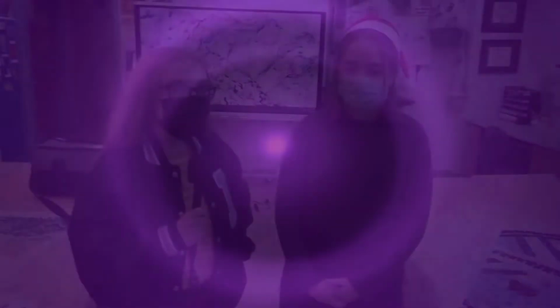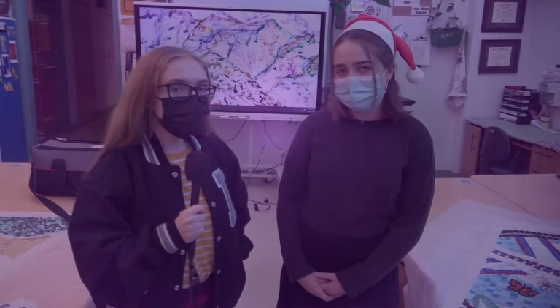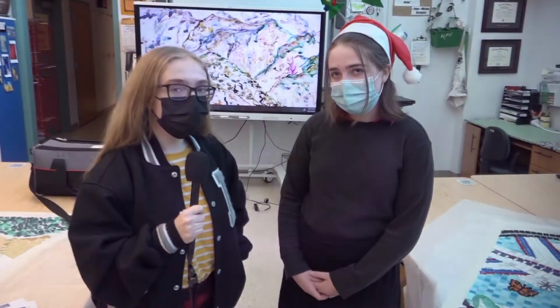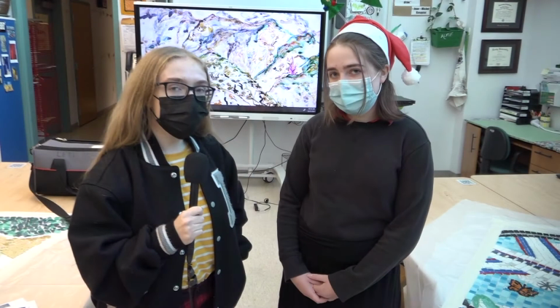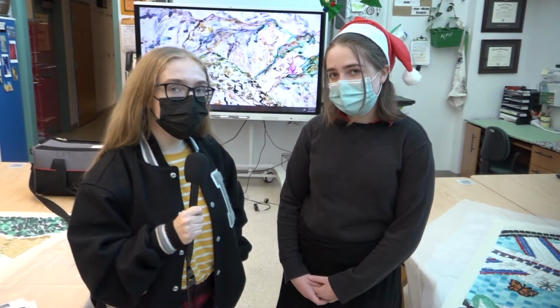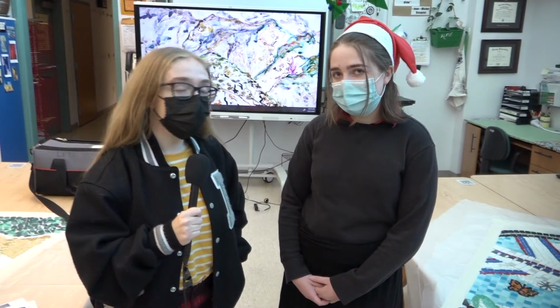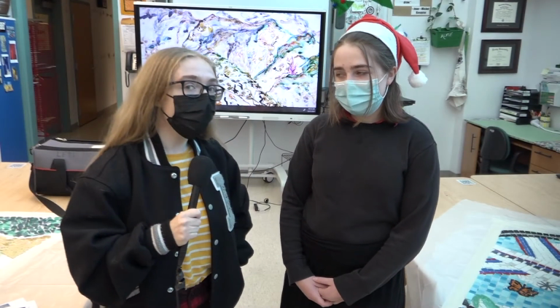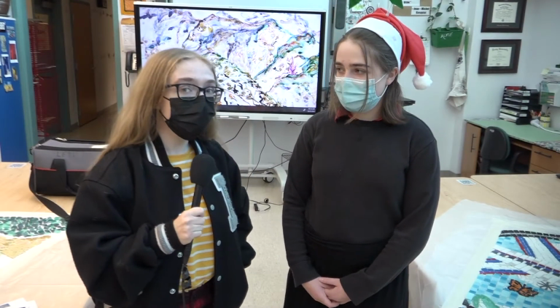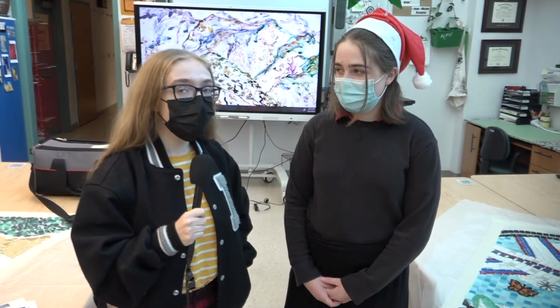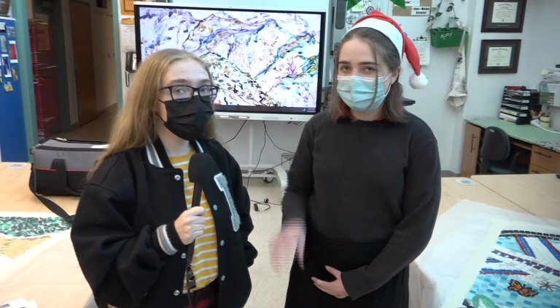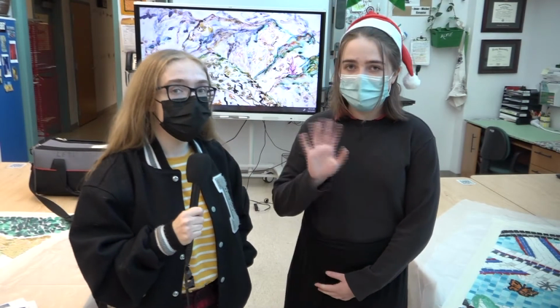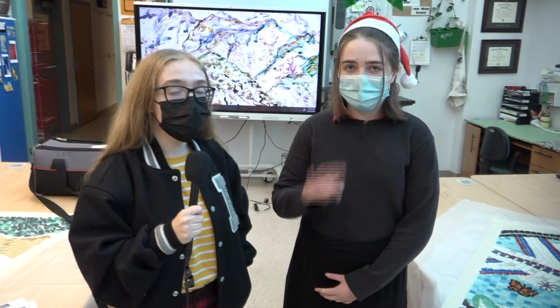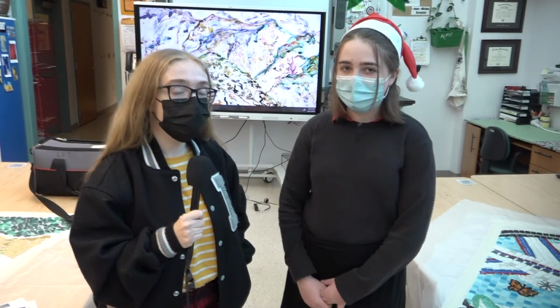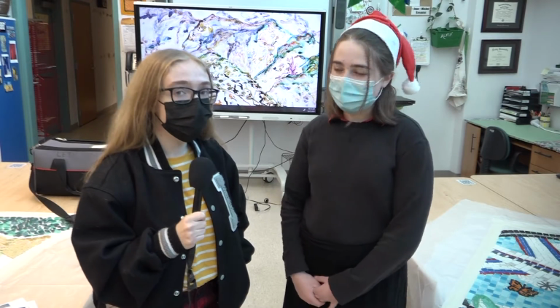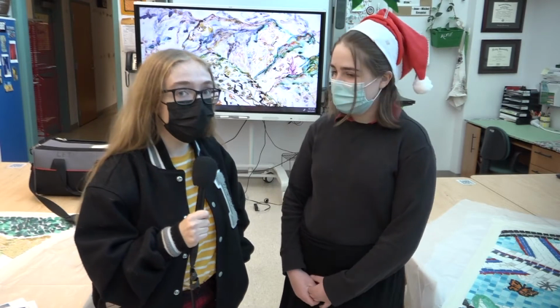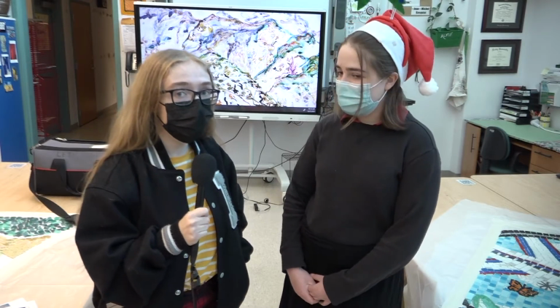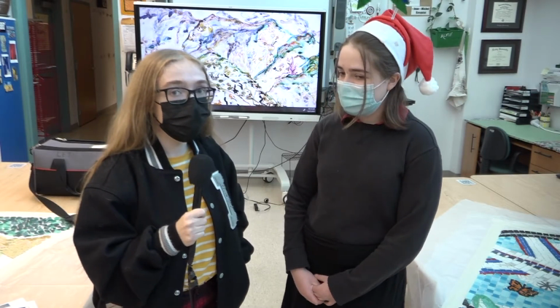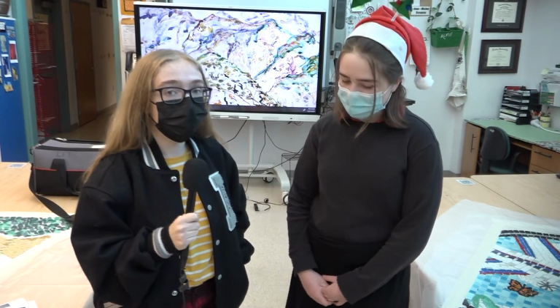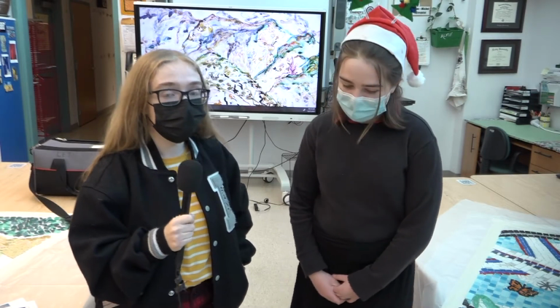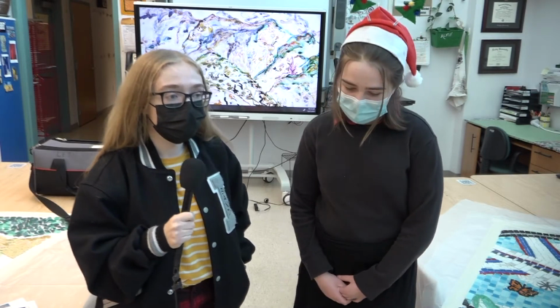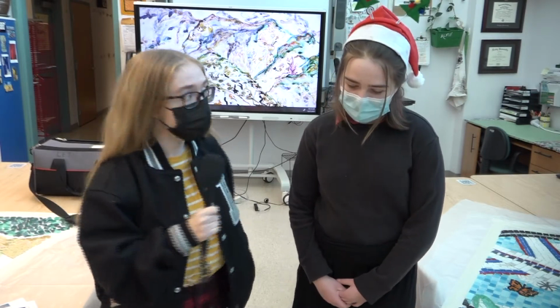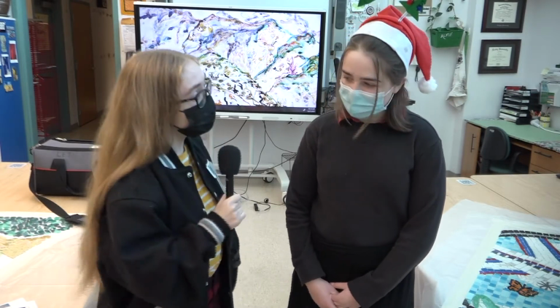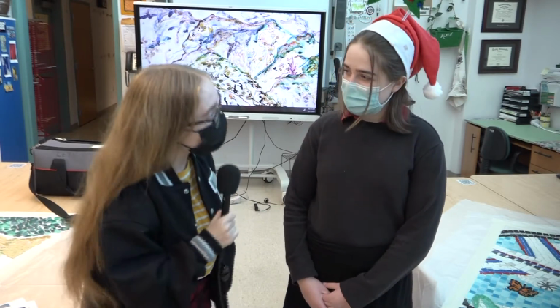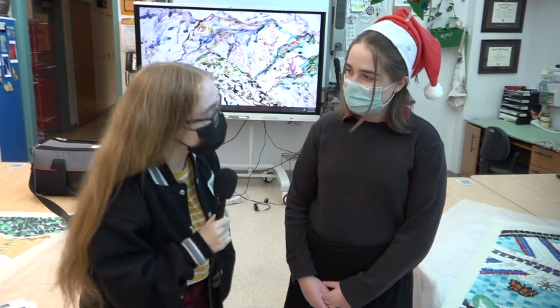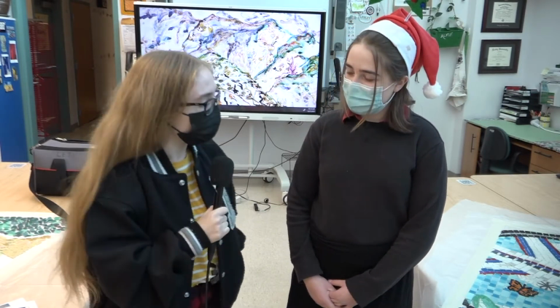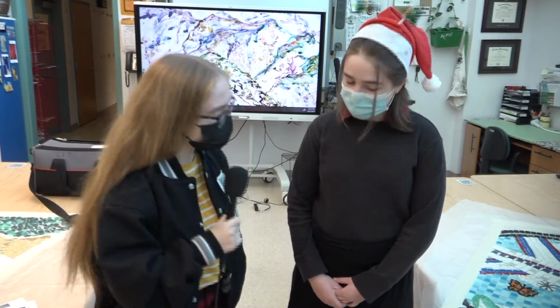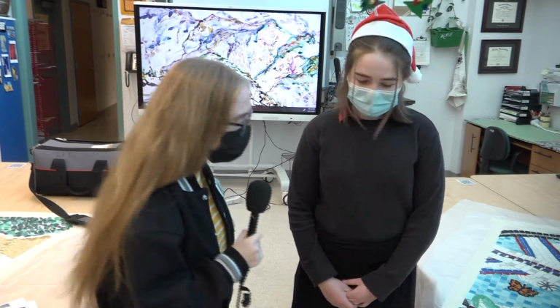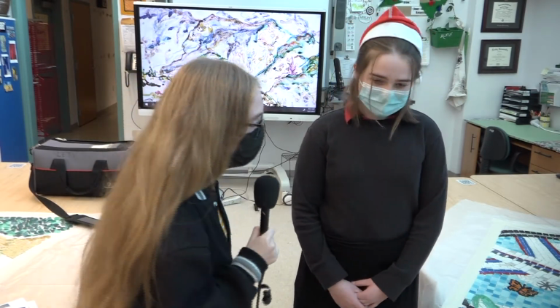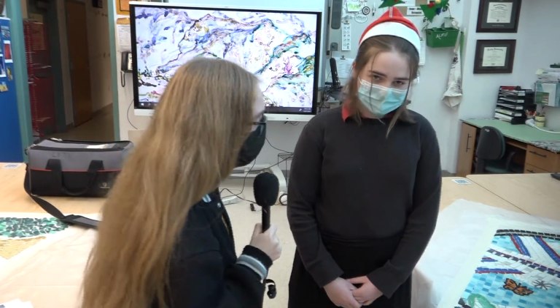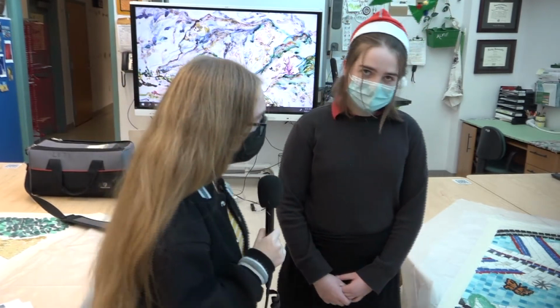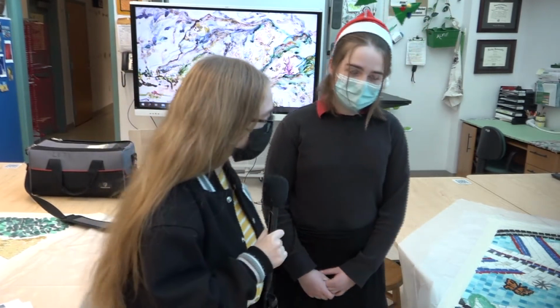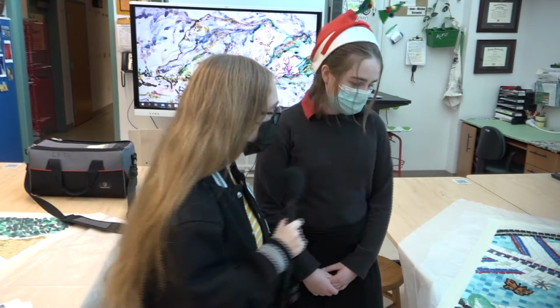Recording live from Ms. Sutton's class, I'm here with Angel to discuss the process of the mosaics they've been making in their class. So Angel, explain the meaning behind this one right here.